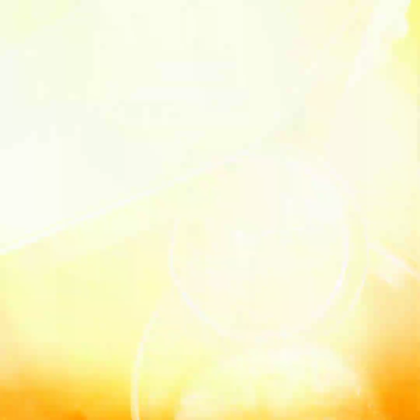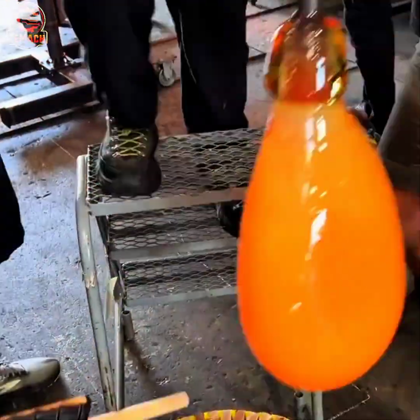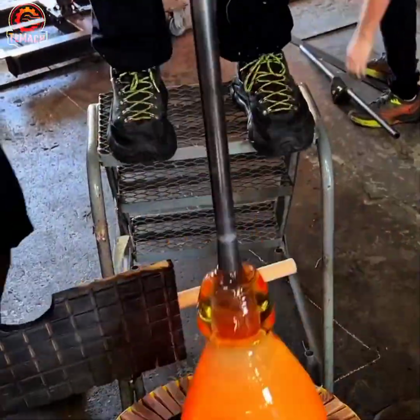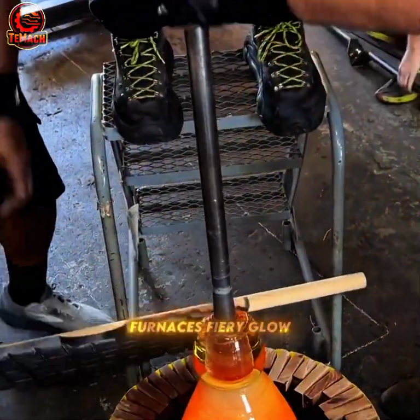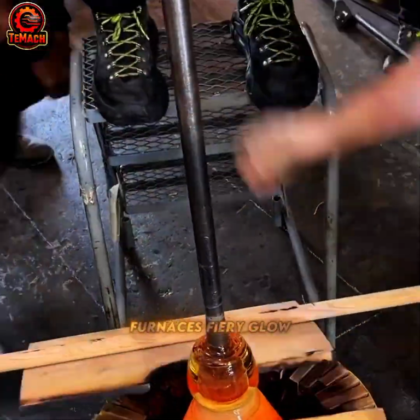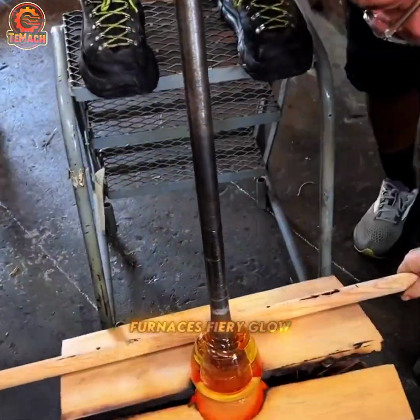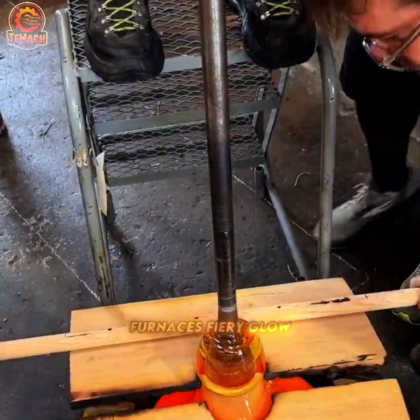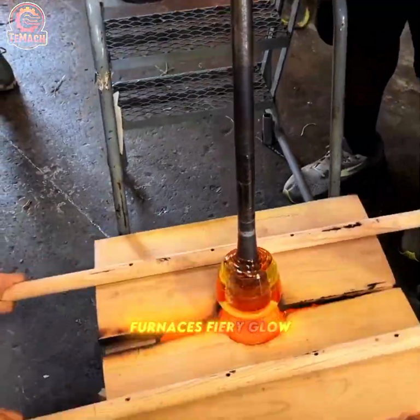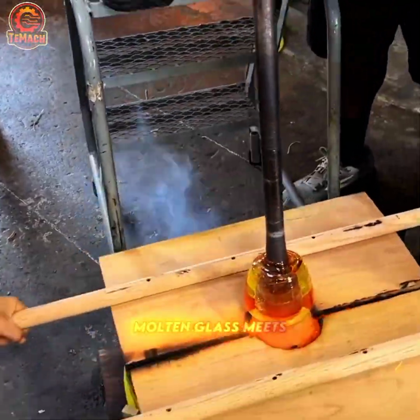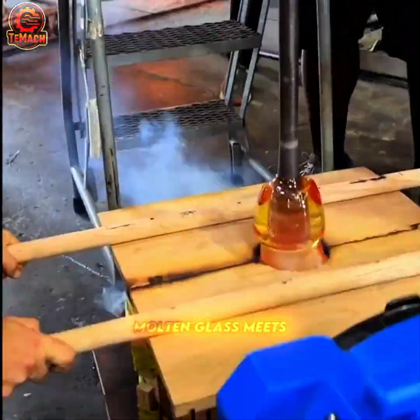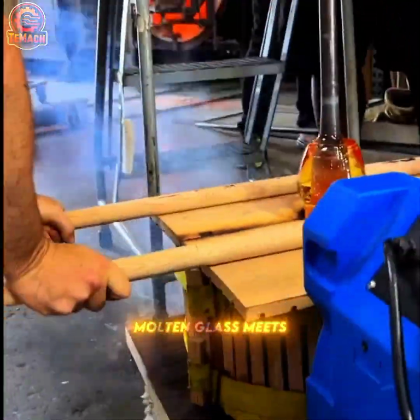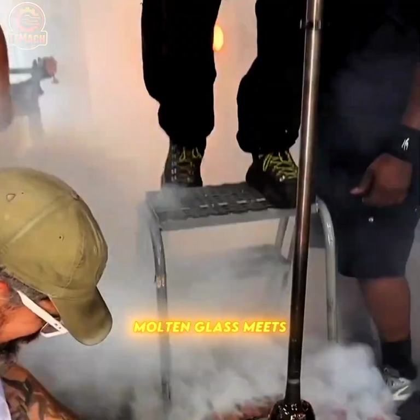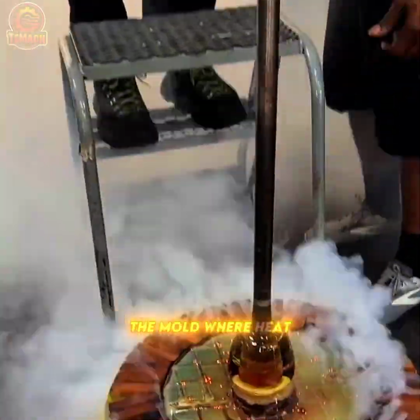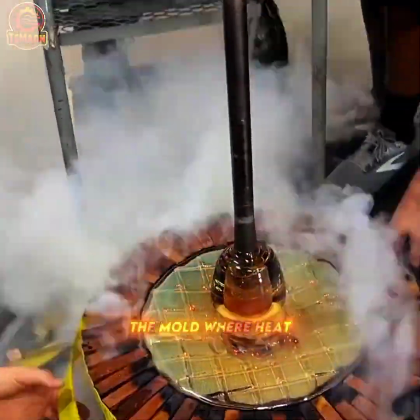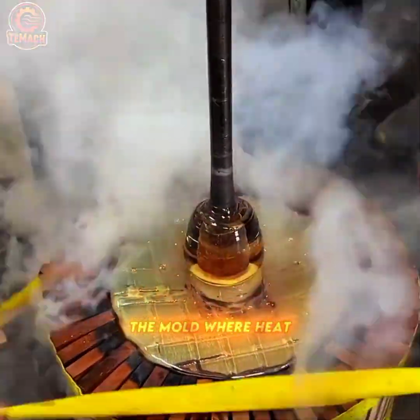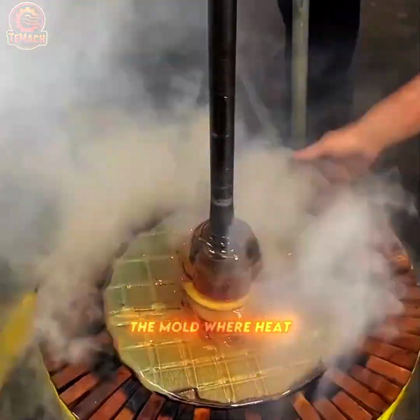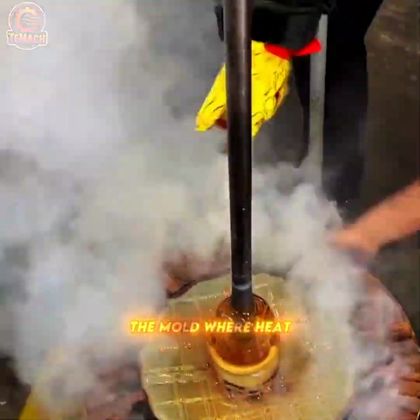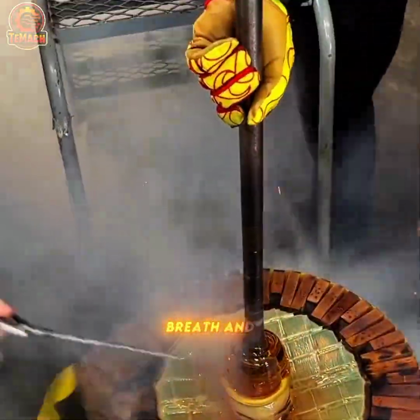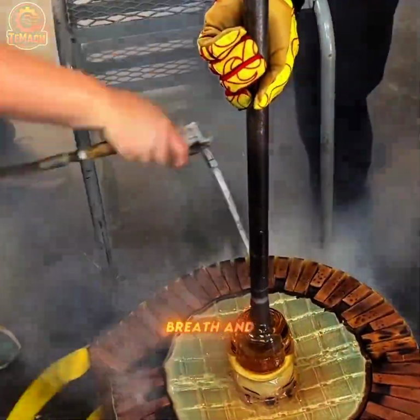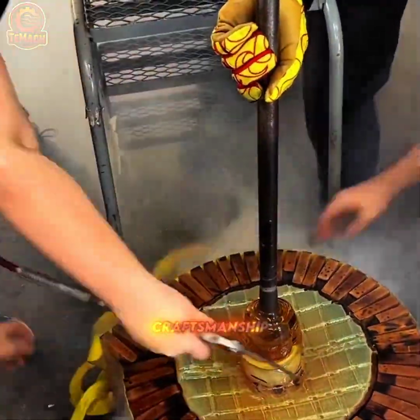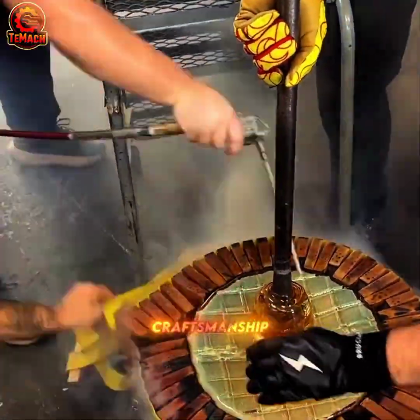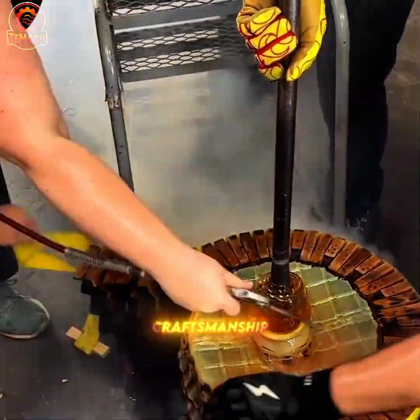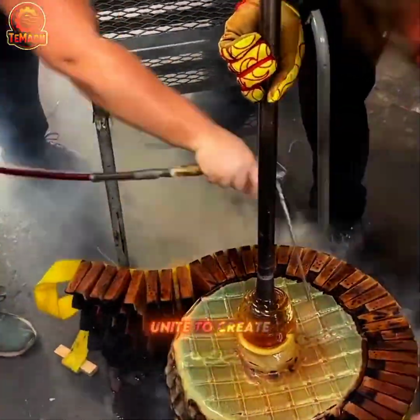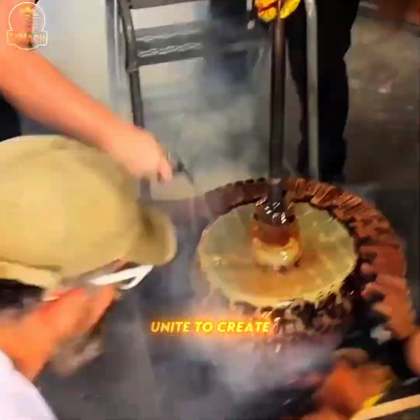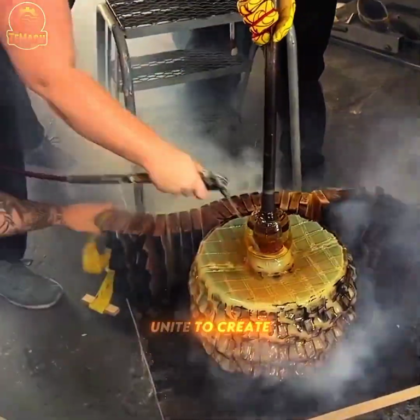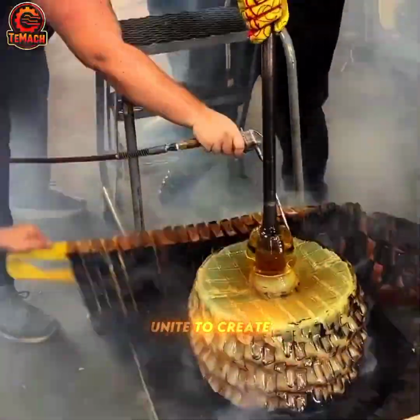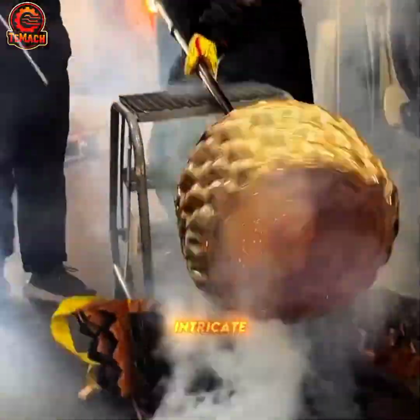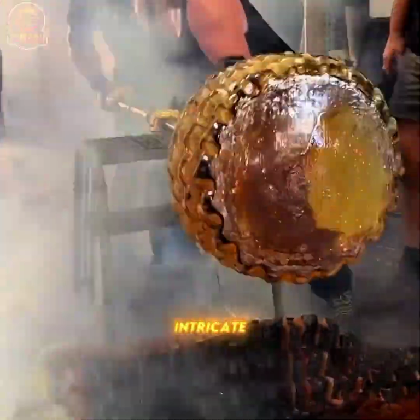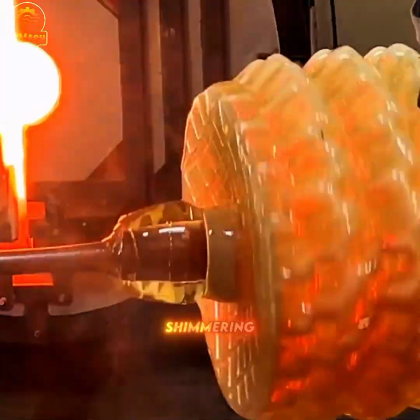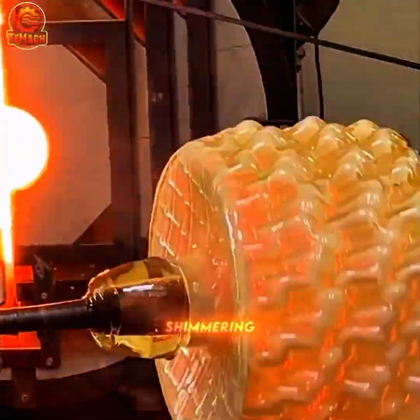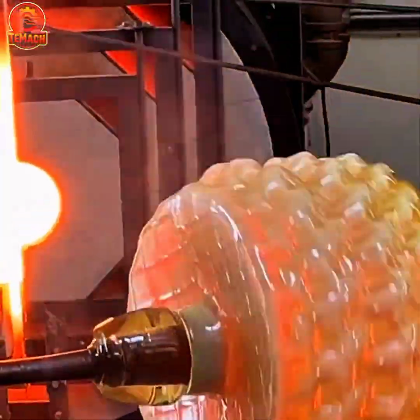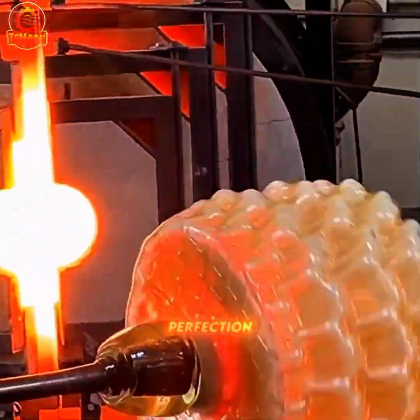In the furnace's fiery glow, molten glass meets the mold, where heat, breath, and craftsmanship unite to create intricate, shimmering perfection.